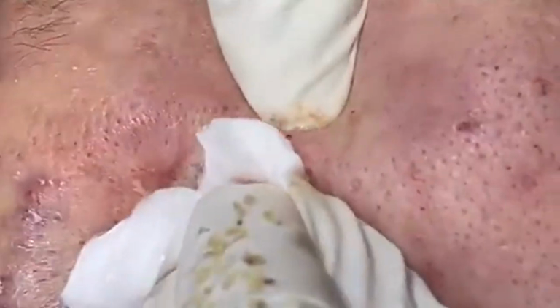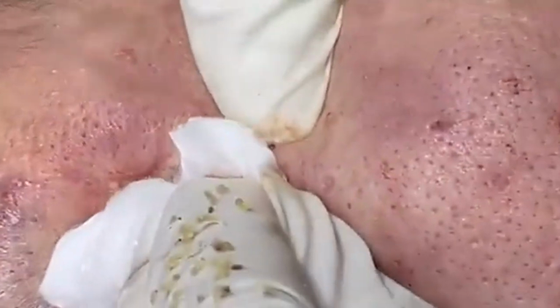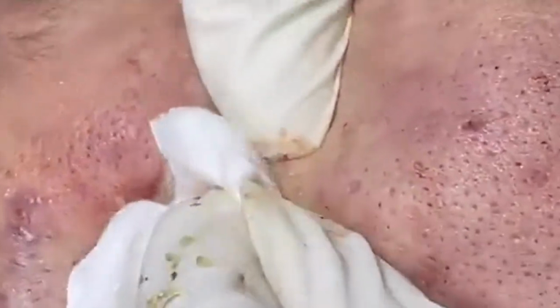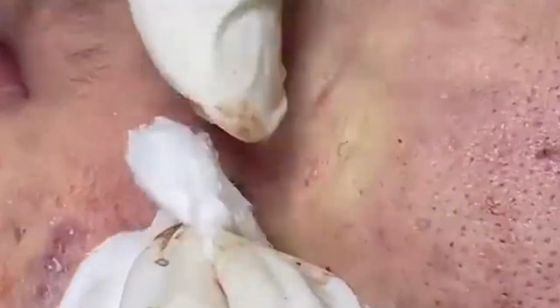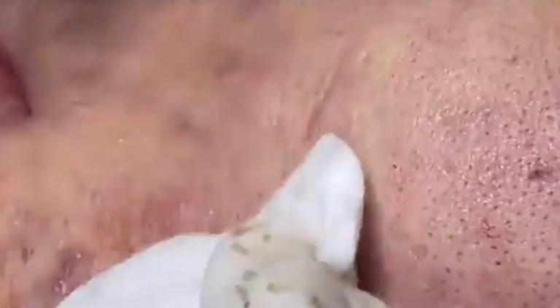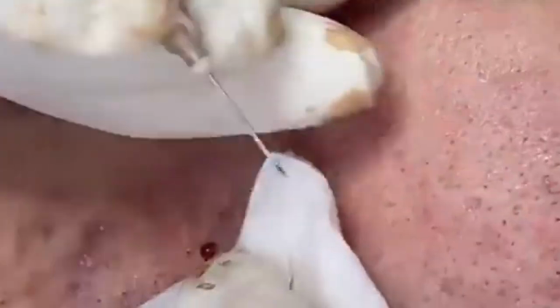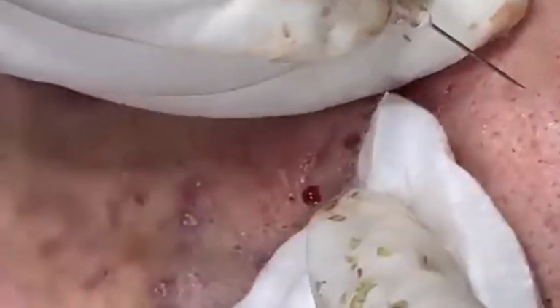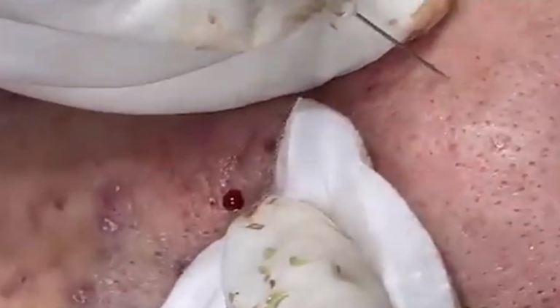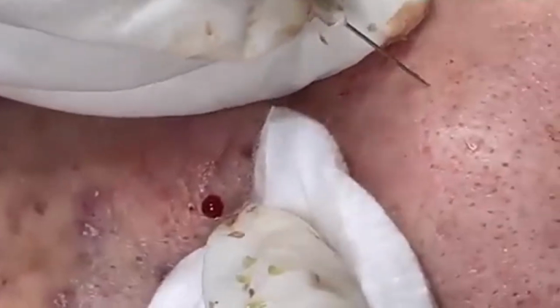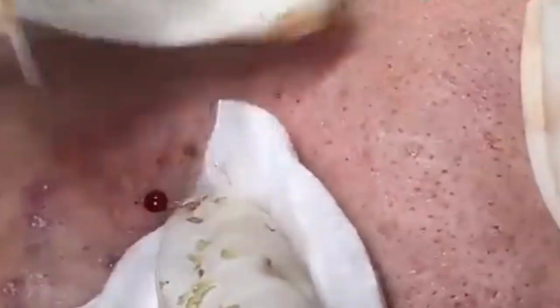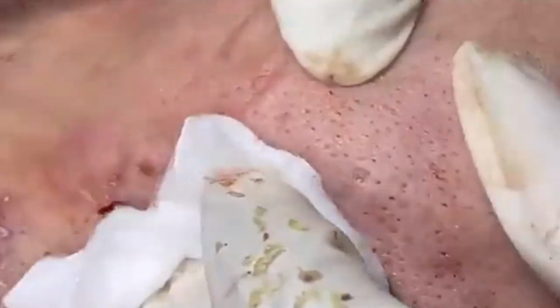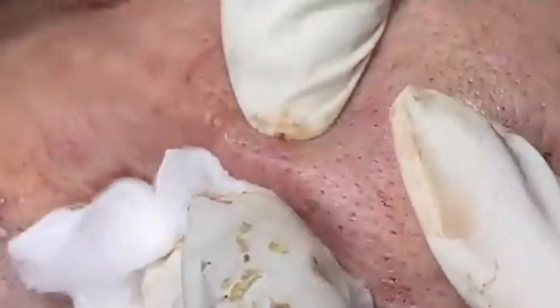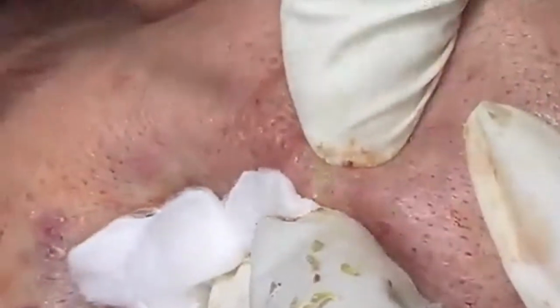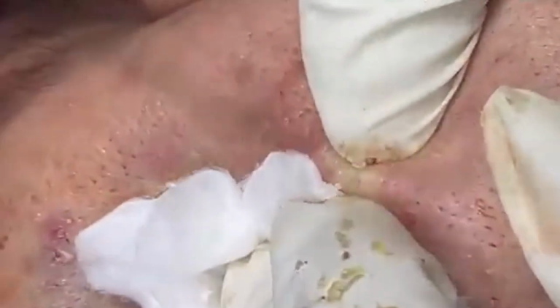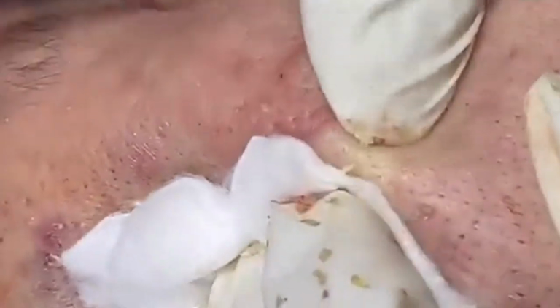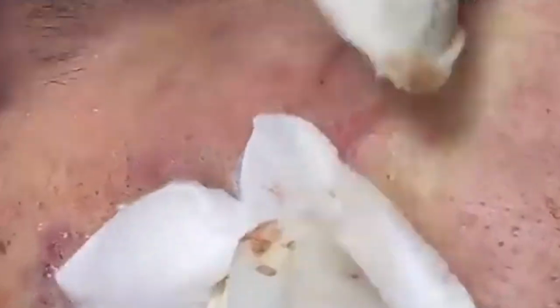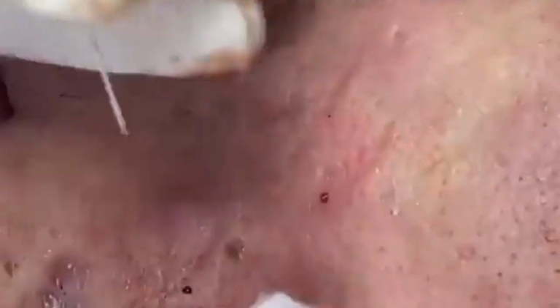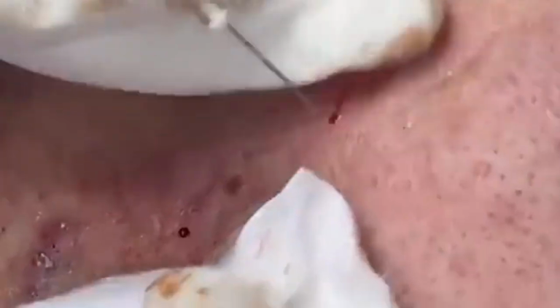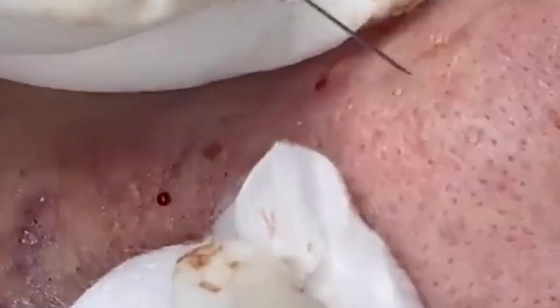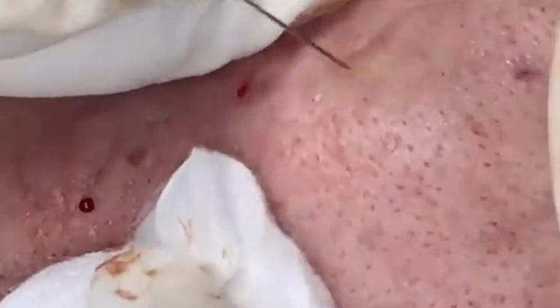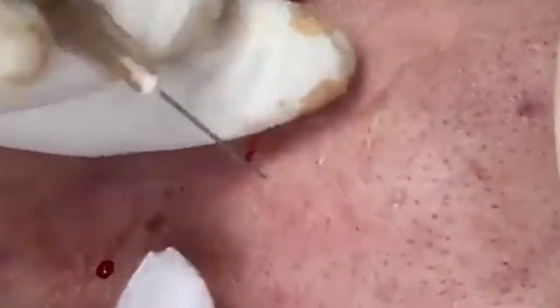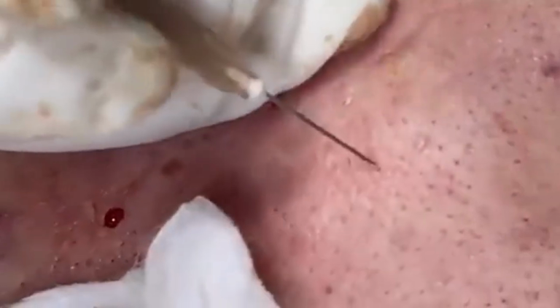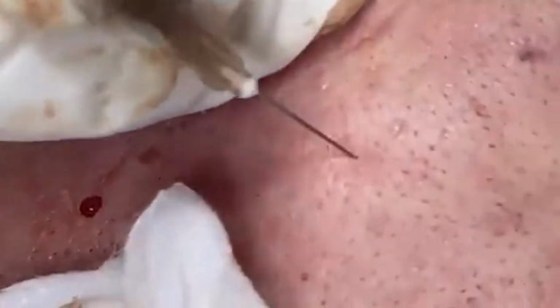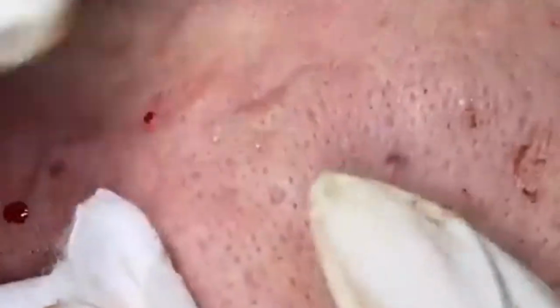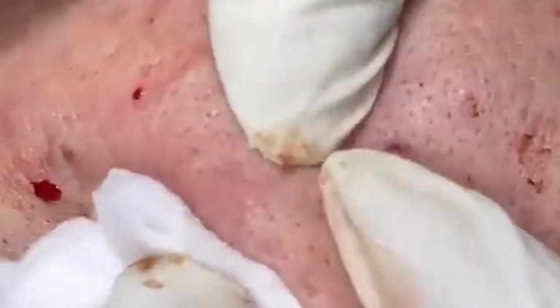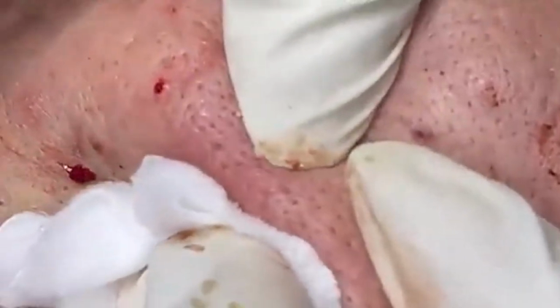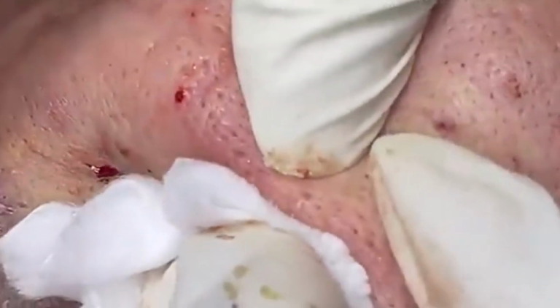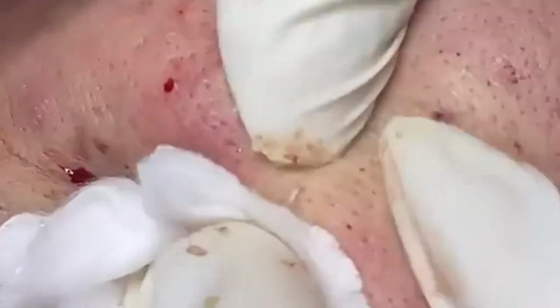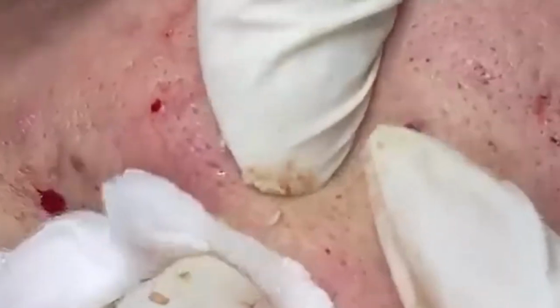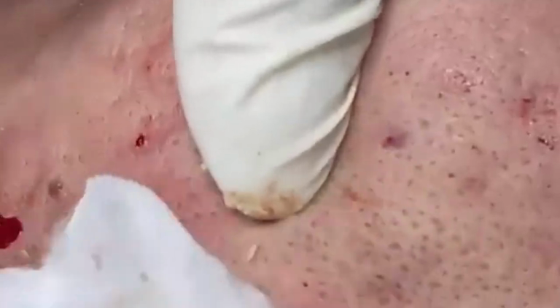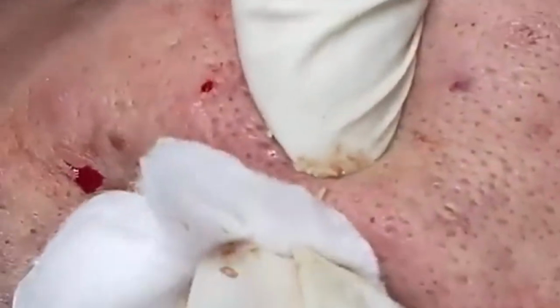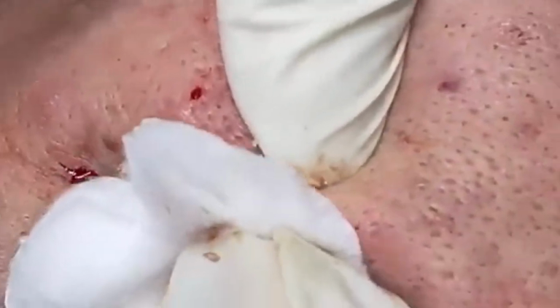The ultimate skincare routine for radiant, healthy skin: achieving glowing, healthy skin involves more than just applying products — it requires a well-thought-out routine tailored to your skin type and concerns. Here's an in-depth guide to creating the most effective skincare routine, ensuring you address all aspects of skin health and maintenance.